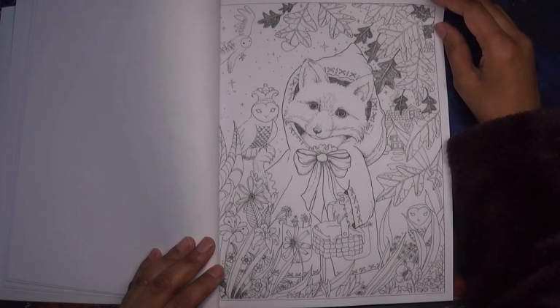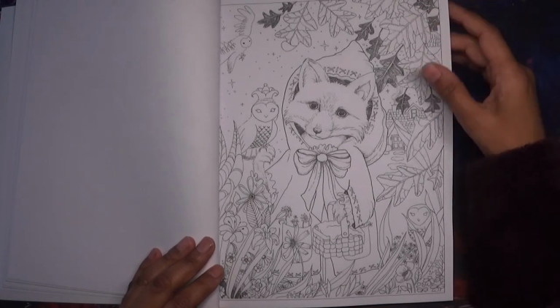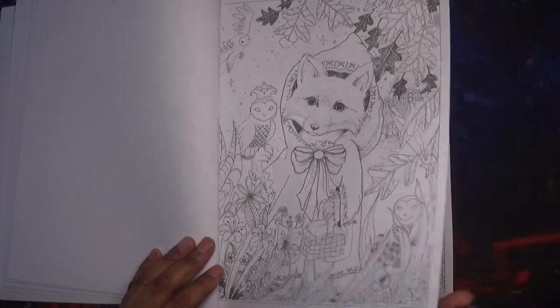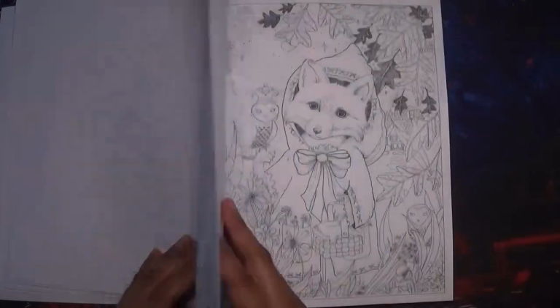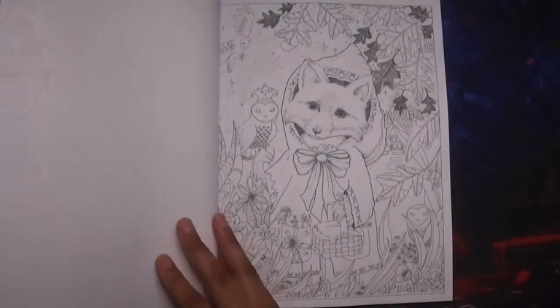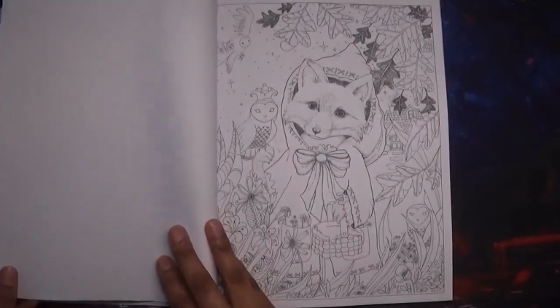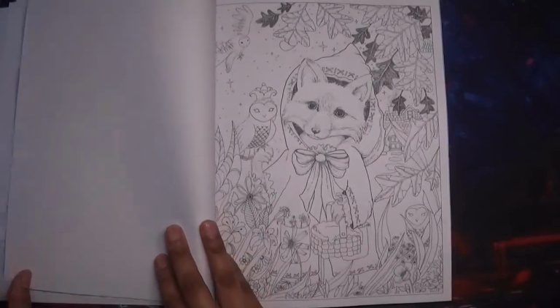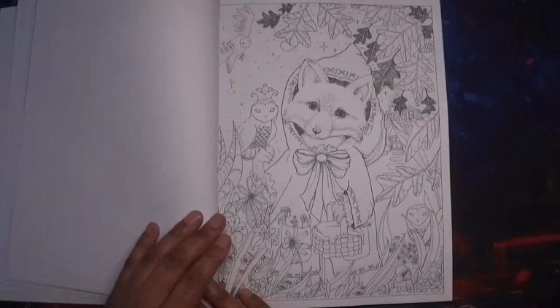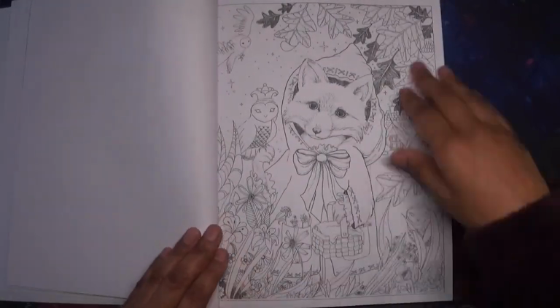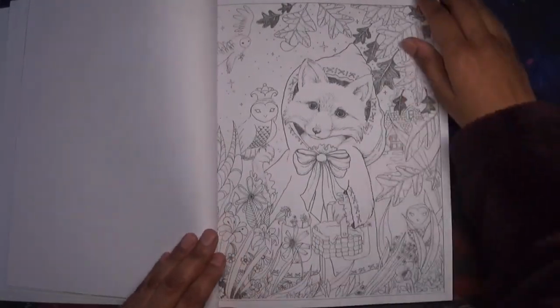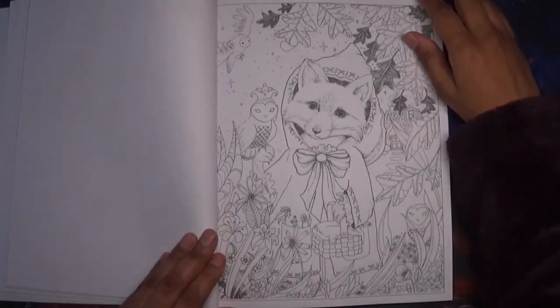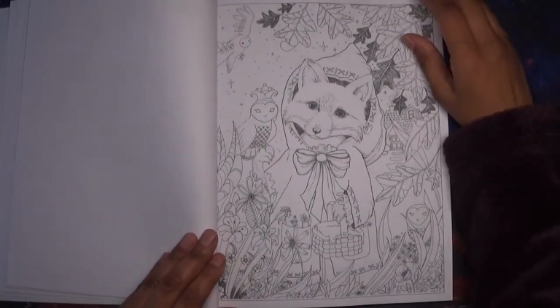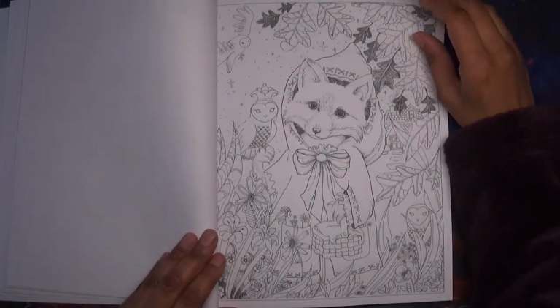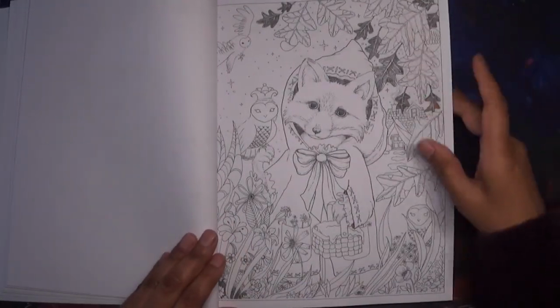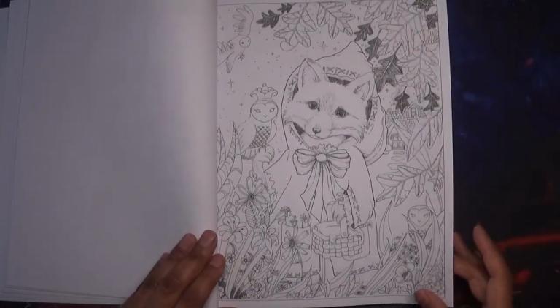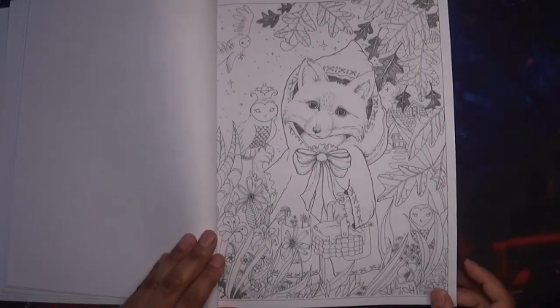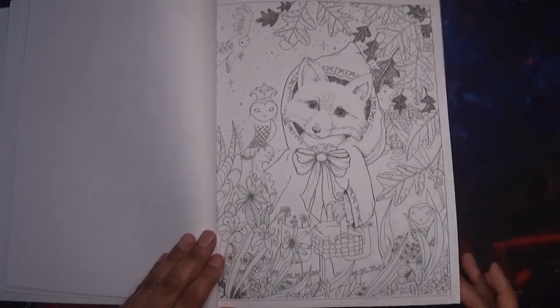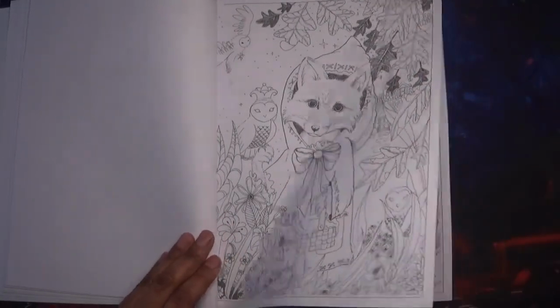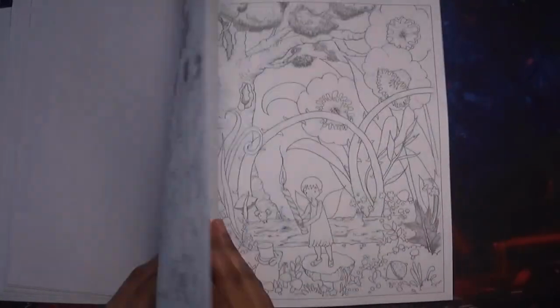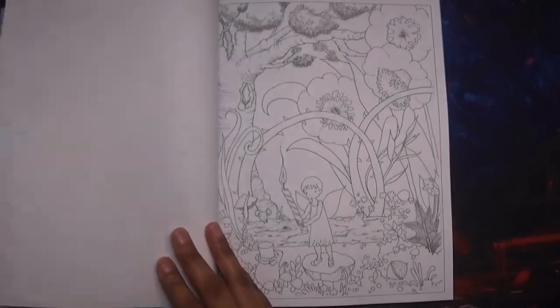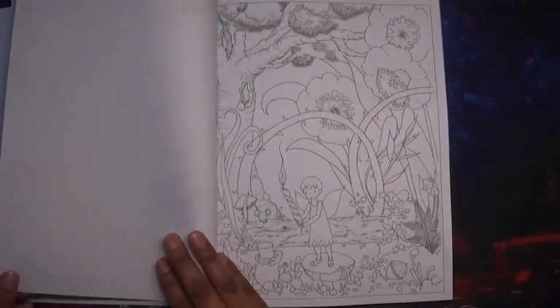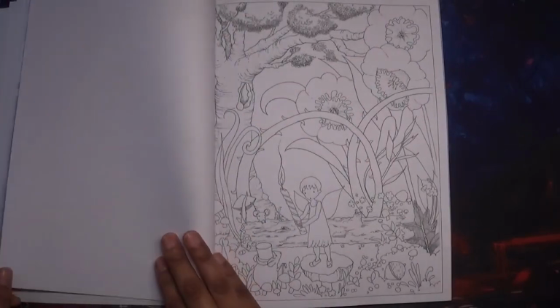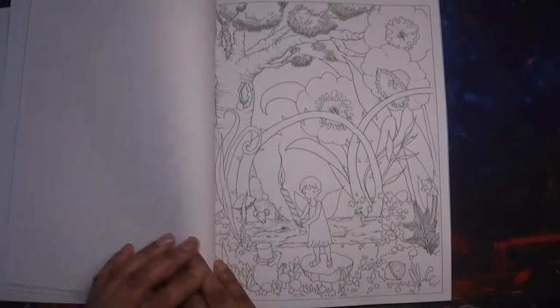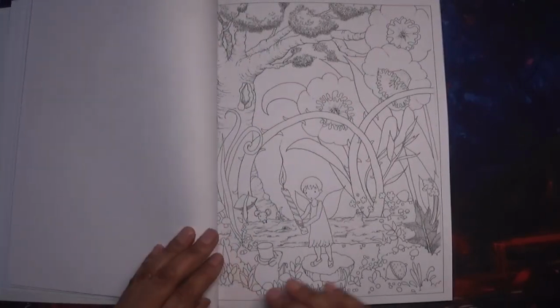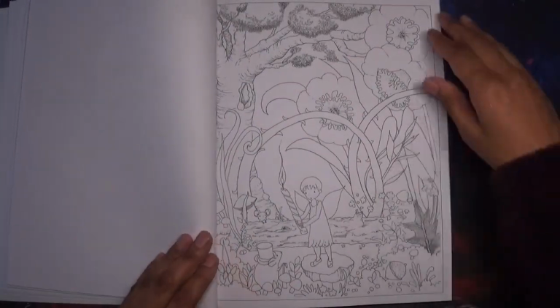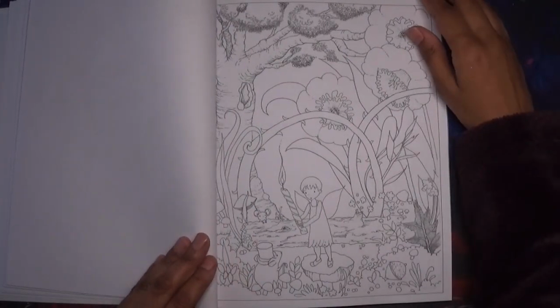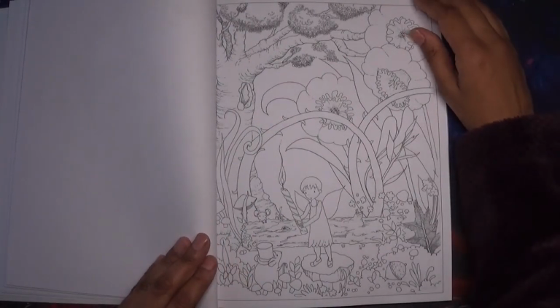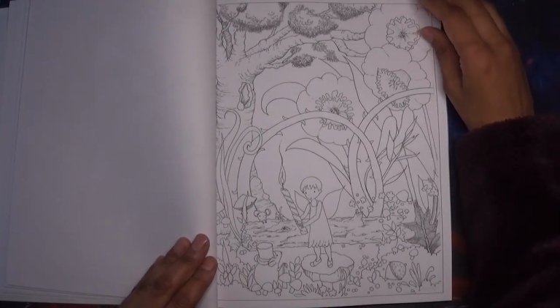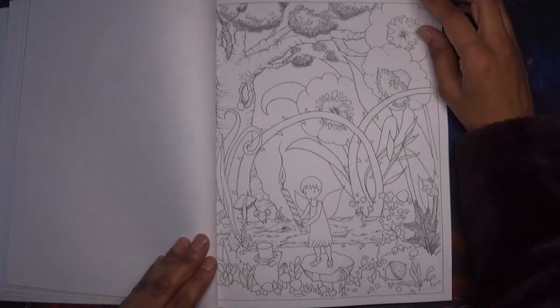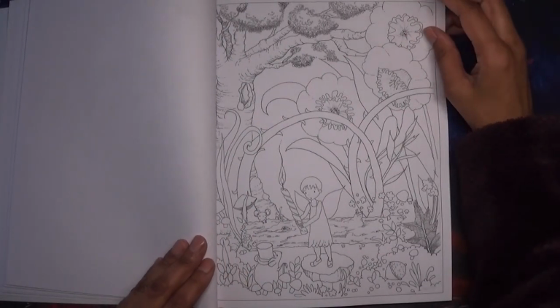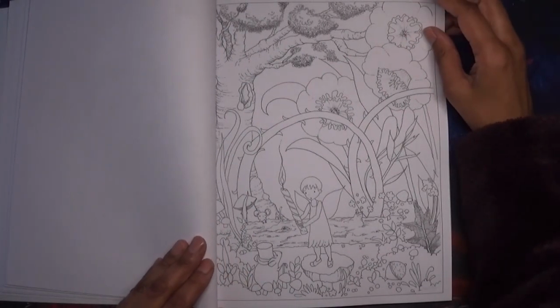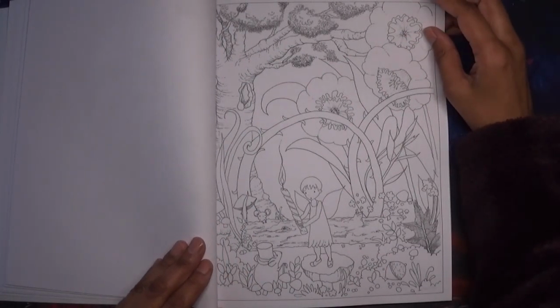I'm really grateful to the subscriber who introduced me to this artist, Dear Lenihan. Her work is really, really nice.